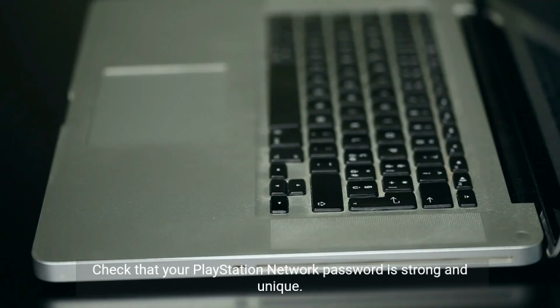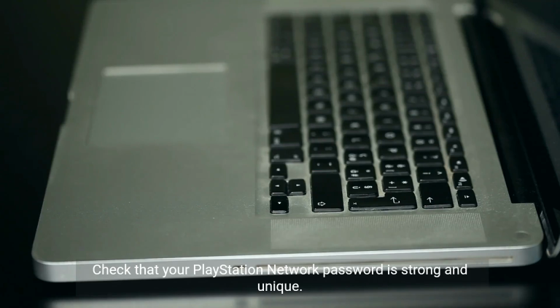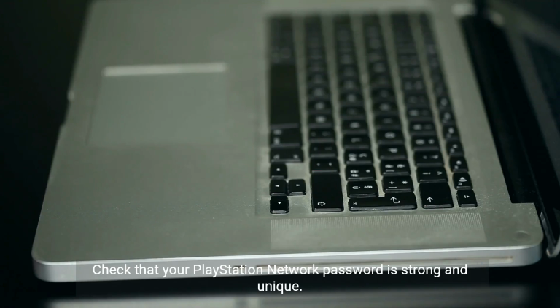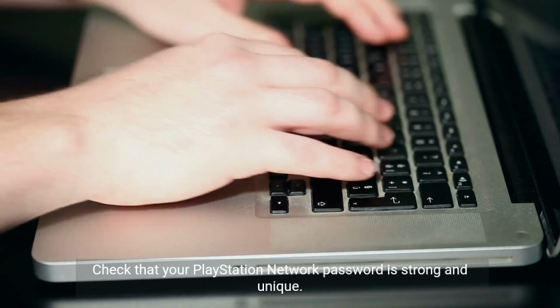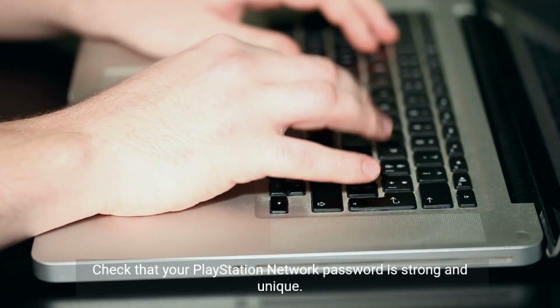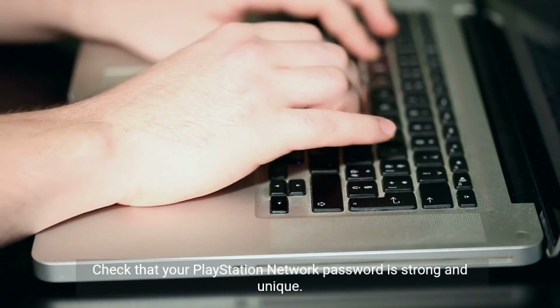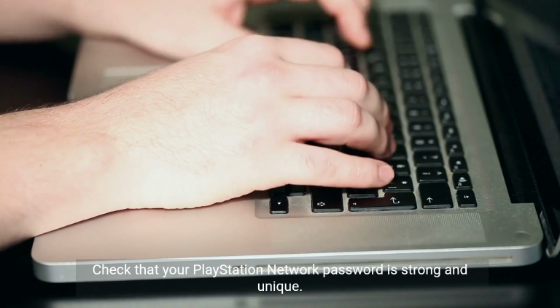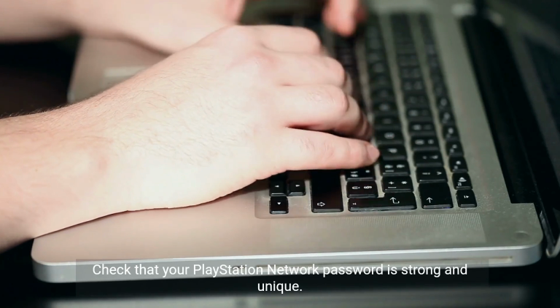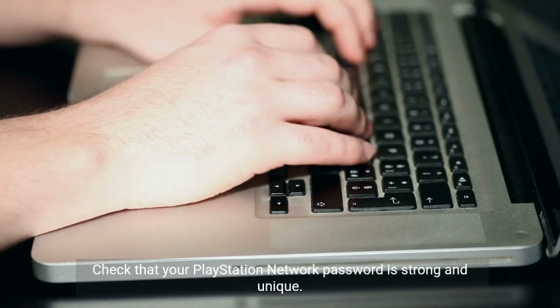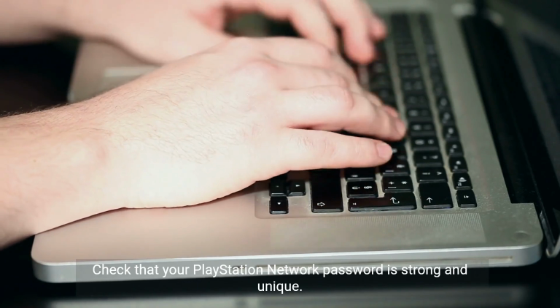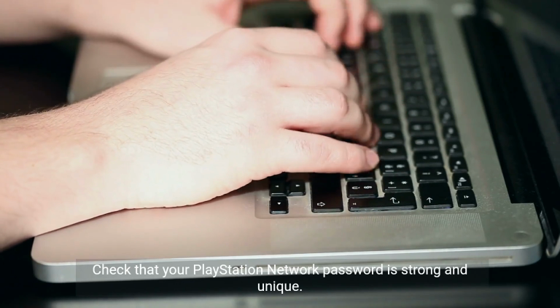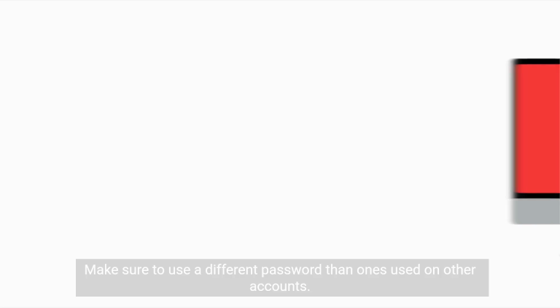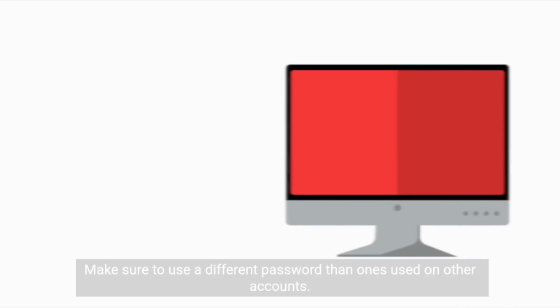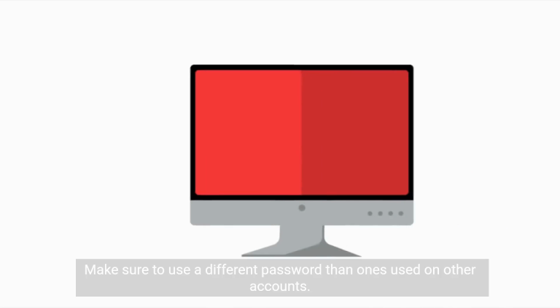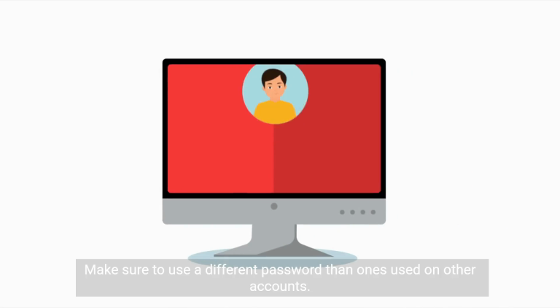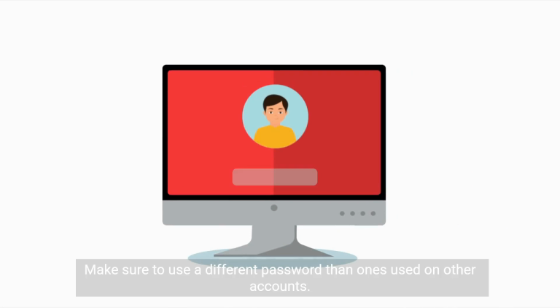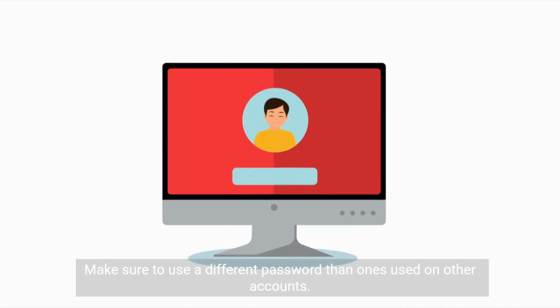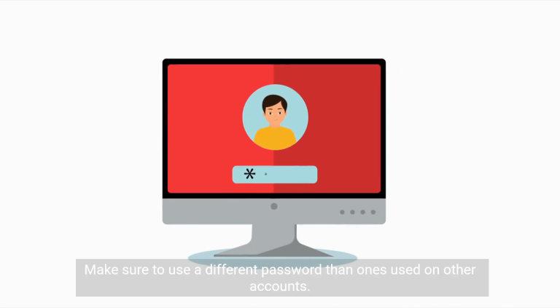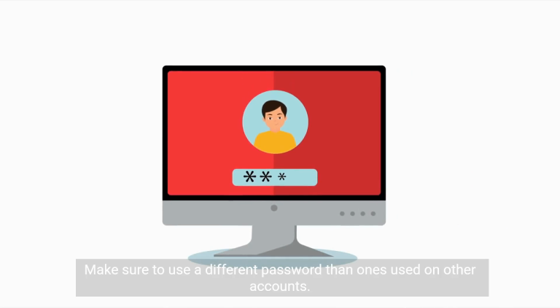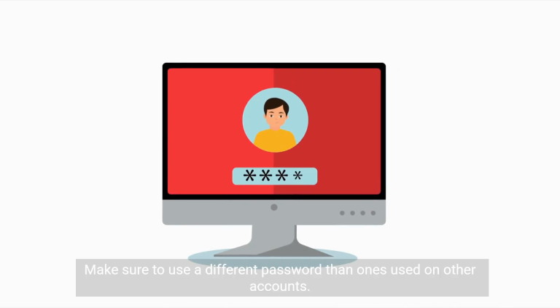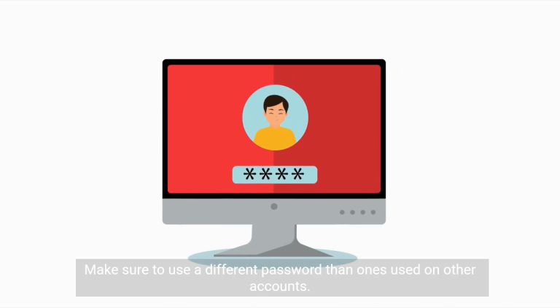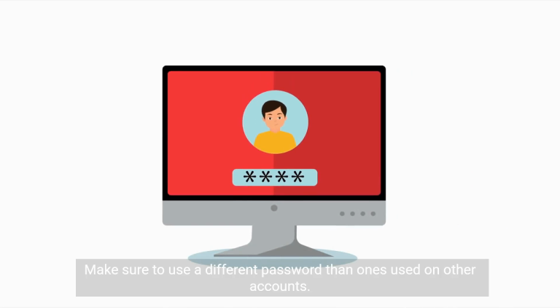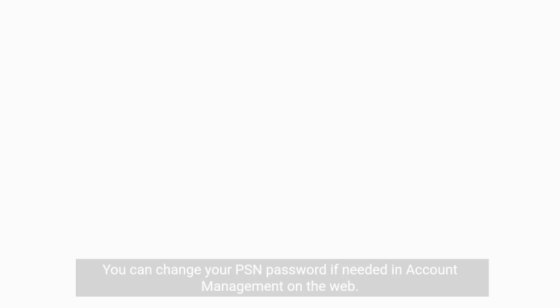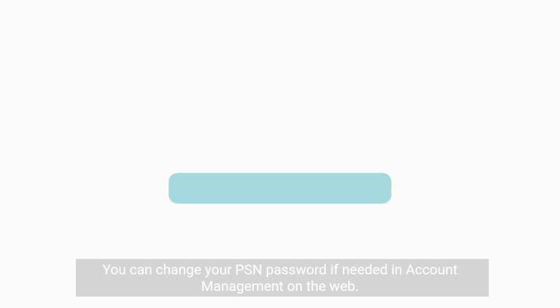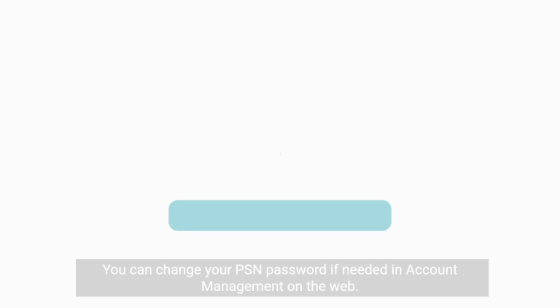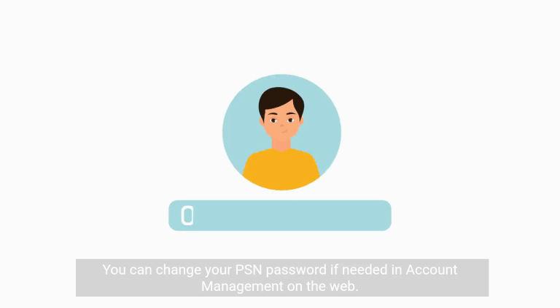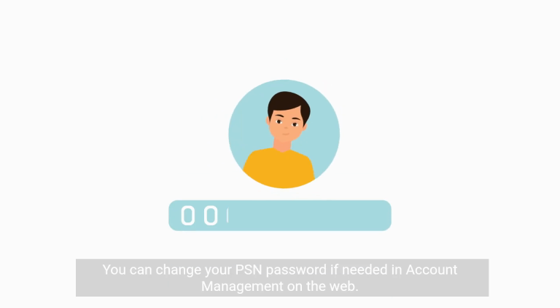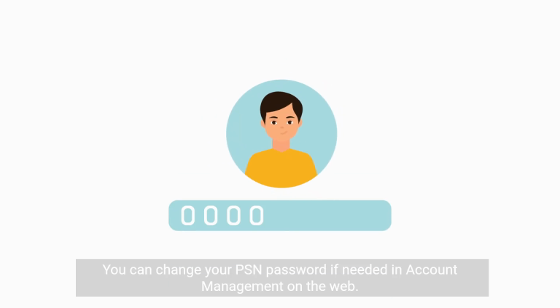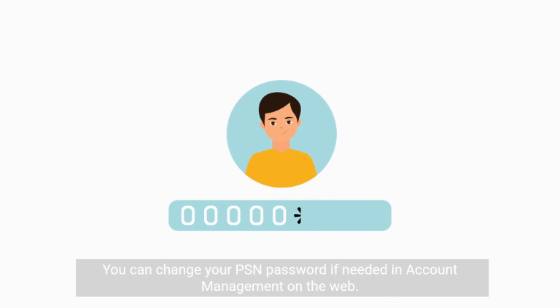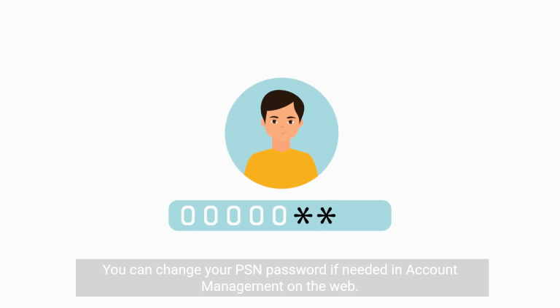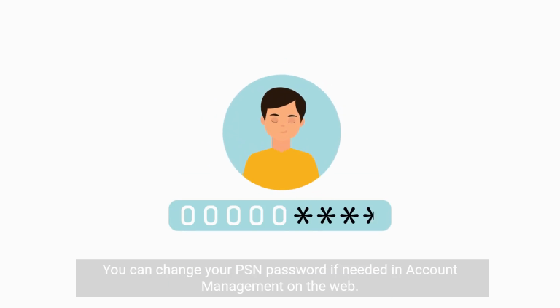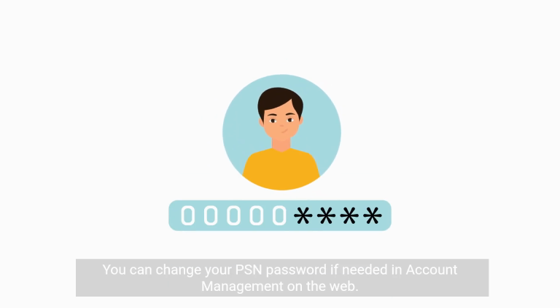Check that your PlayStation Network password is strong and unique. Make sure to use a different password than ones used on other accounts. You can change your PSN password if needed in account management on the web.